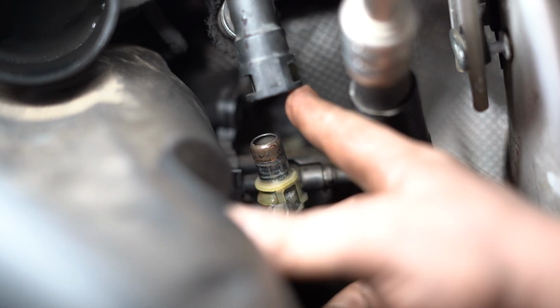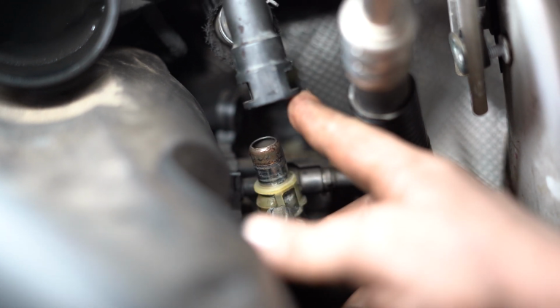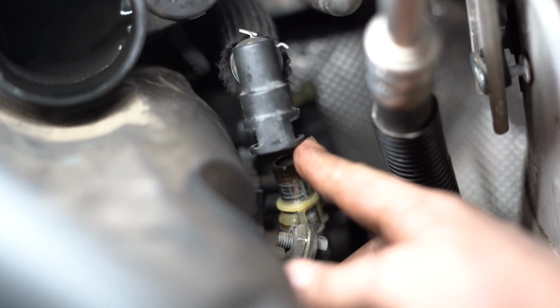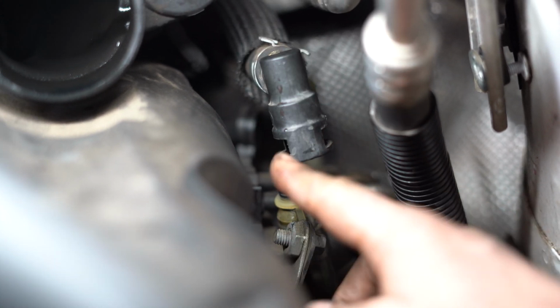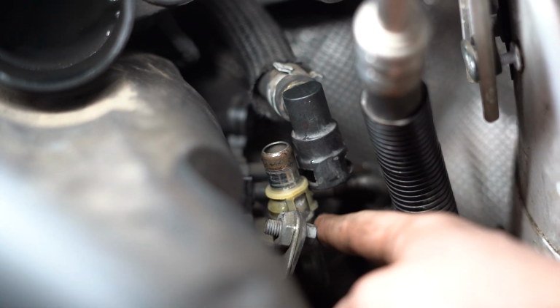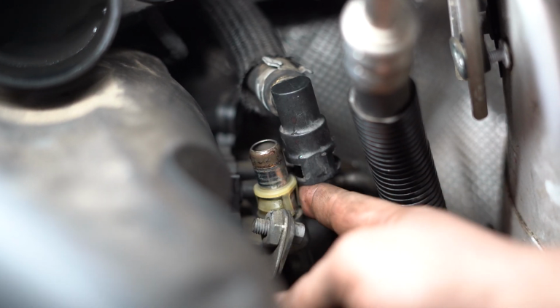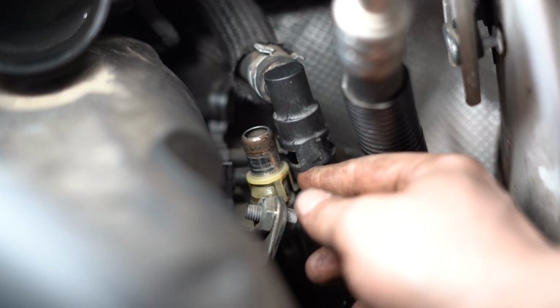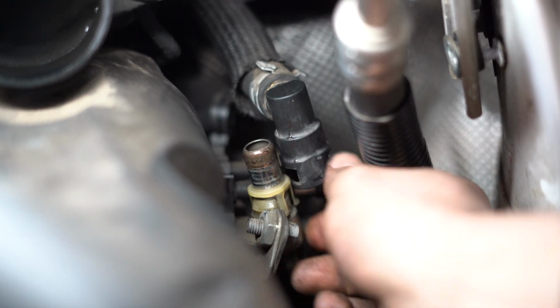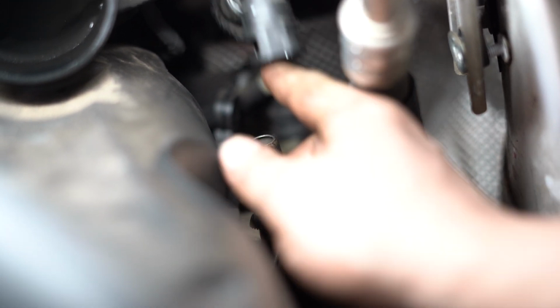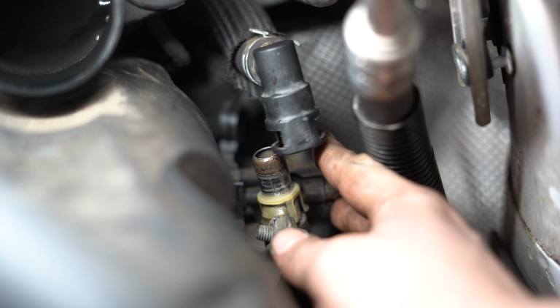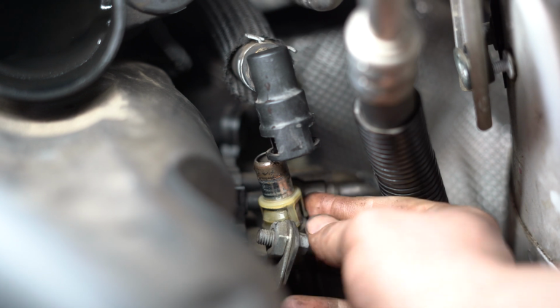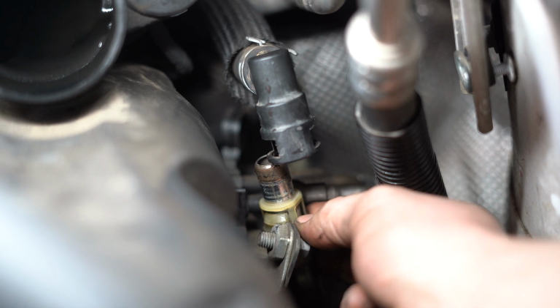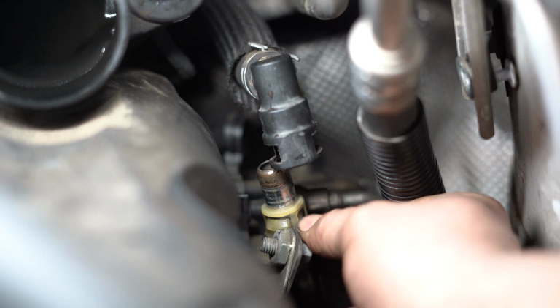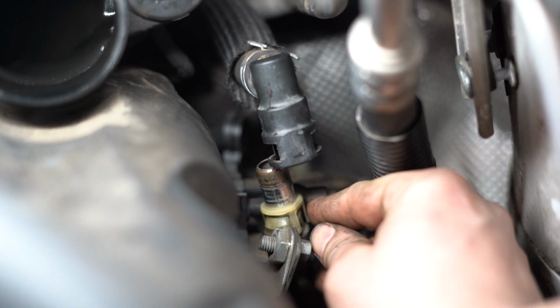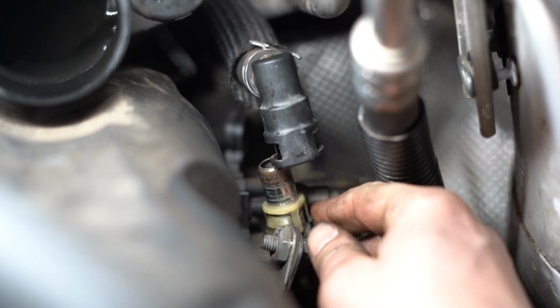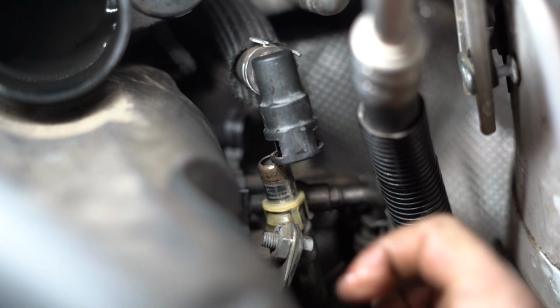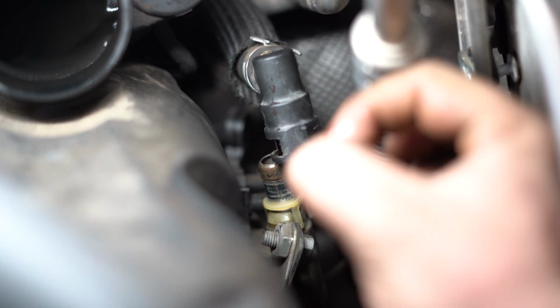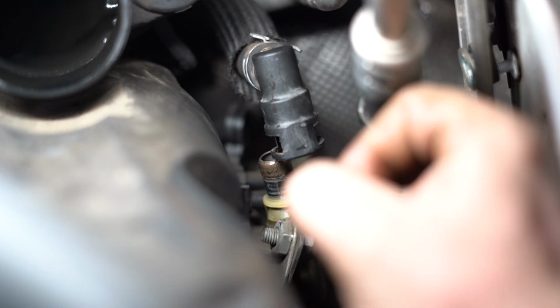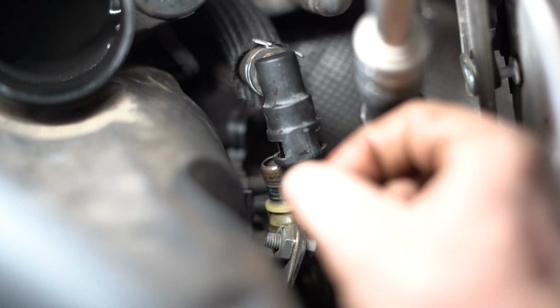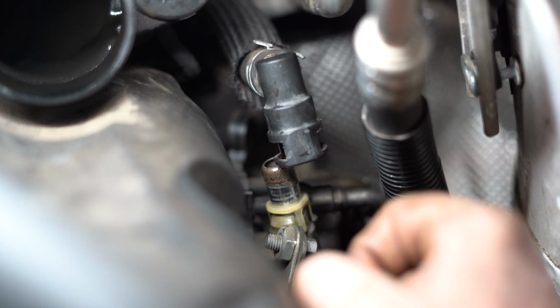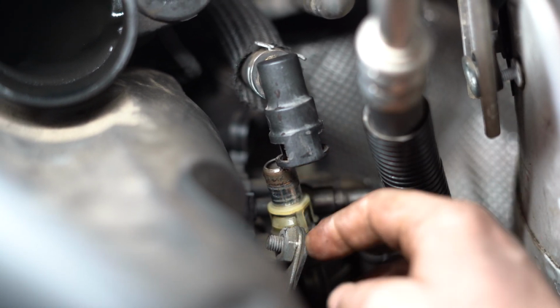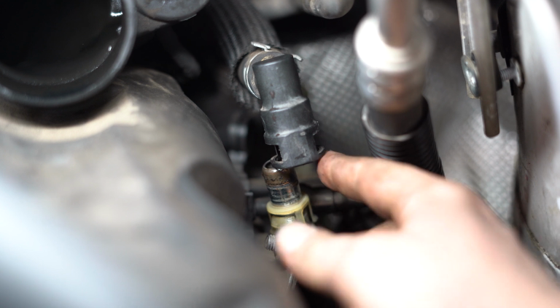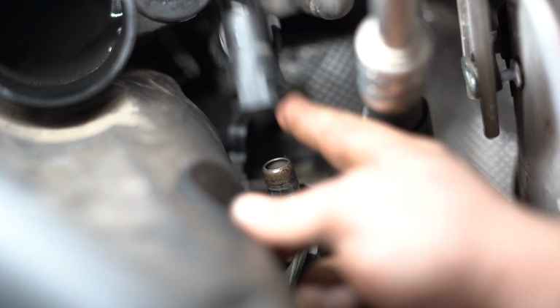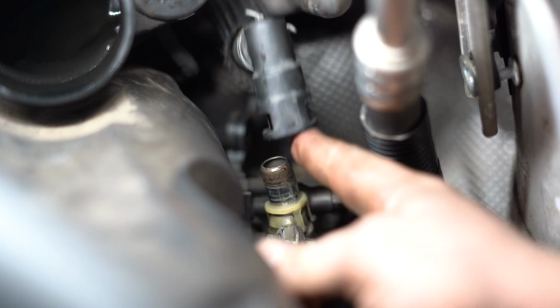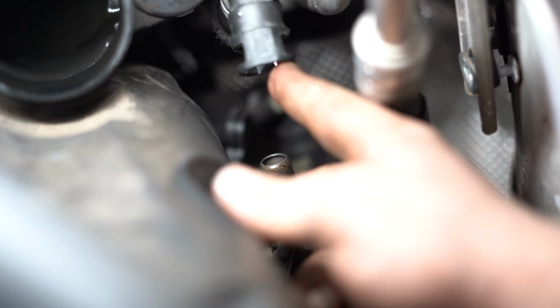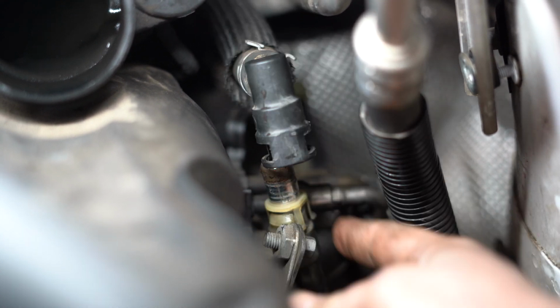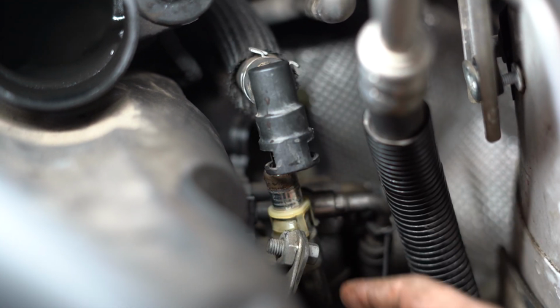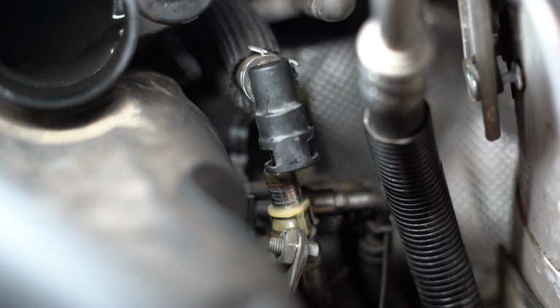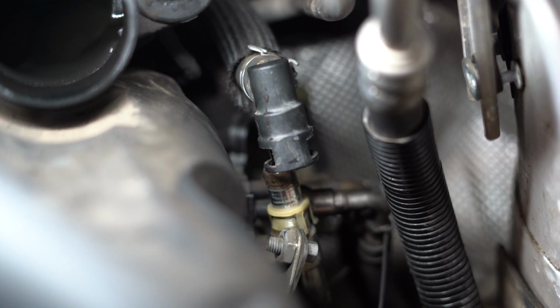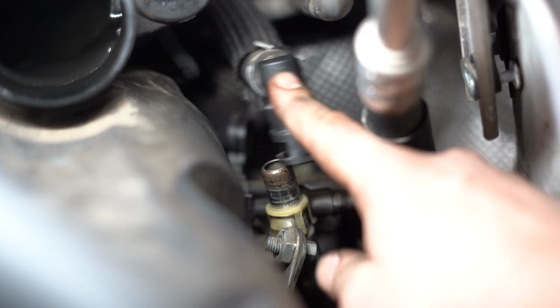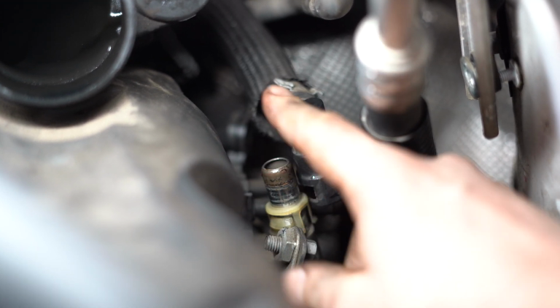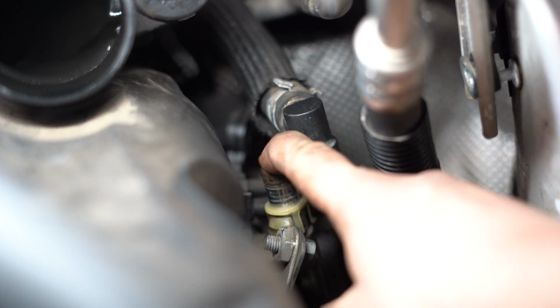This is one of the heater hoses. Get it off and squeeze the bottom of this thing — you might have to get some ring-looking pliers, squeeze it, and try and pry this up. Put water in here.